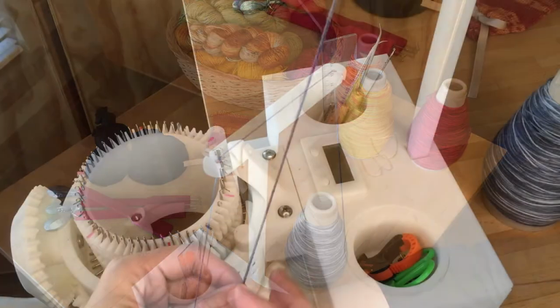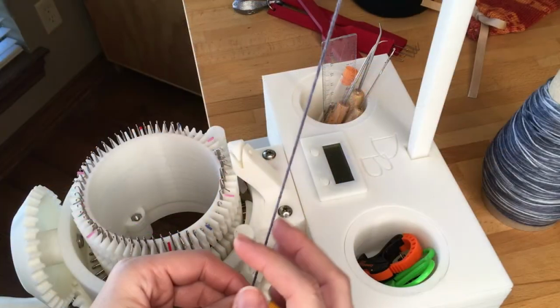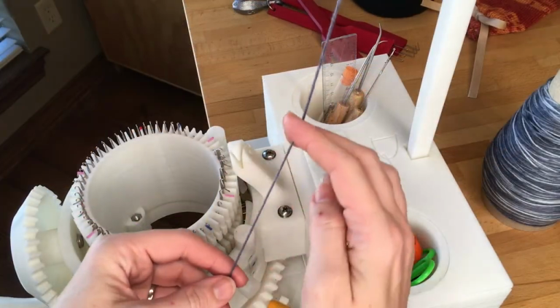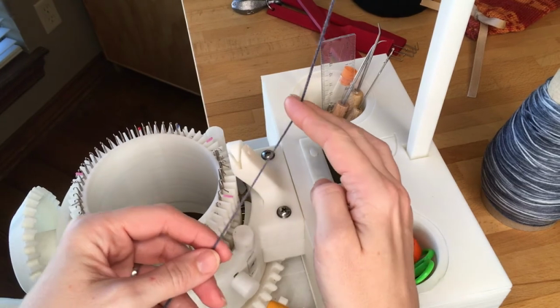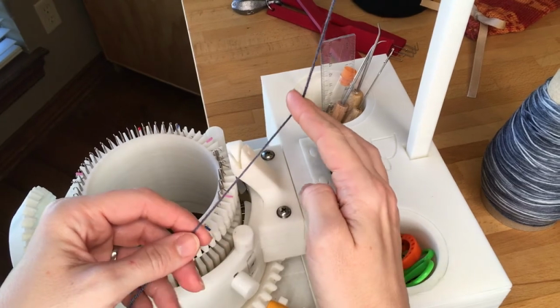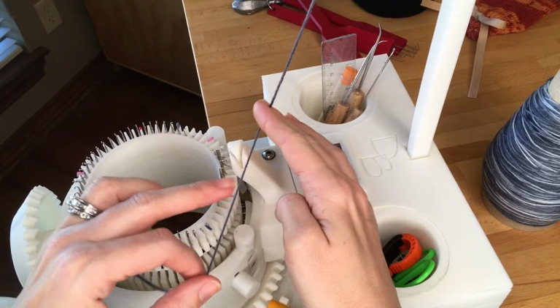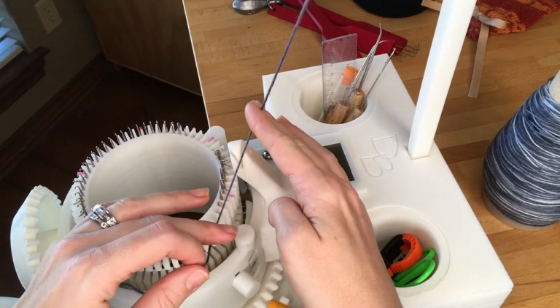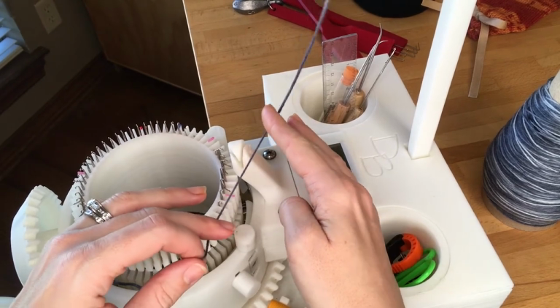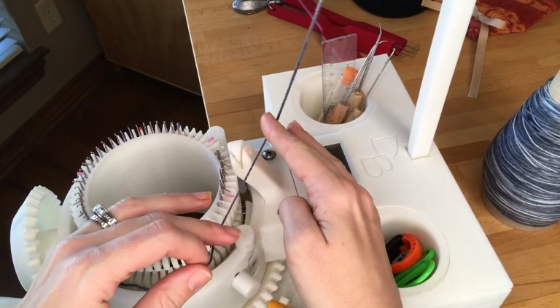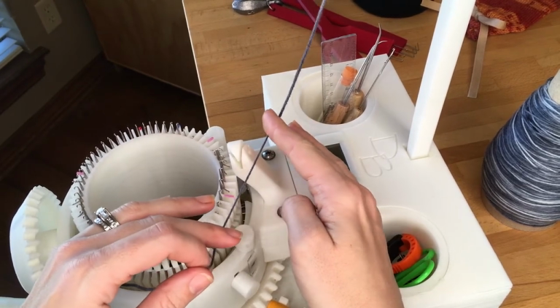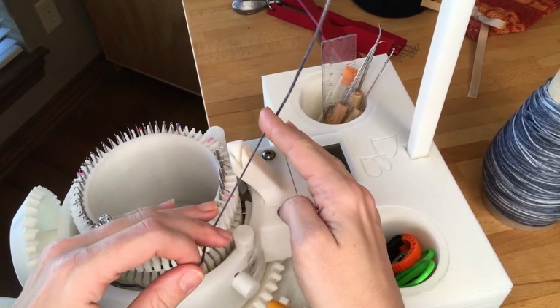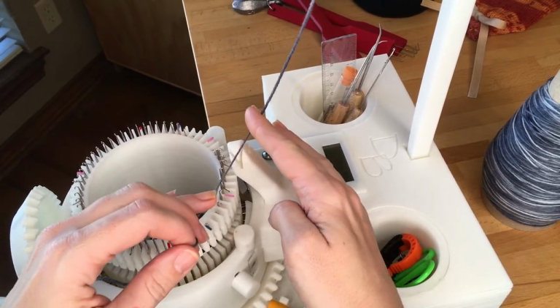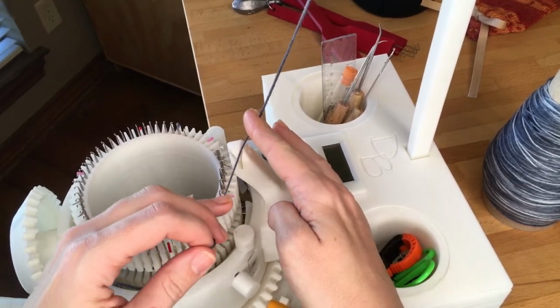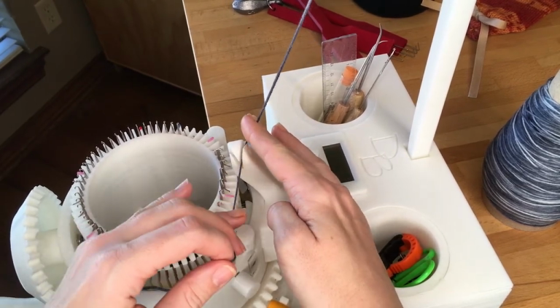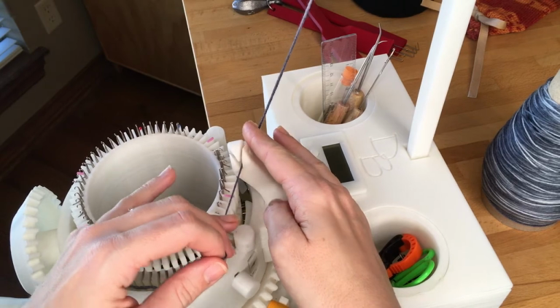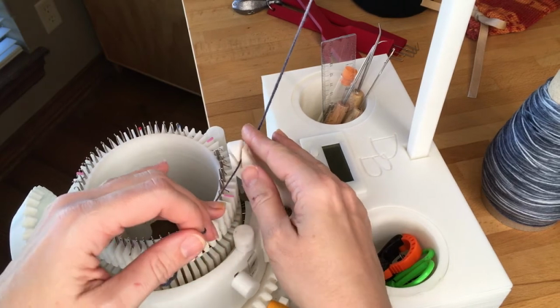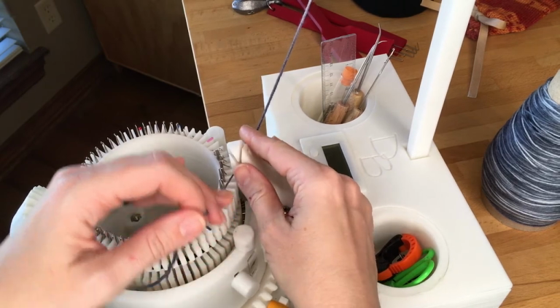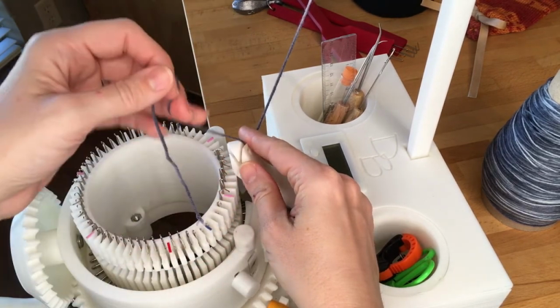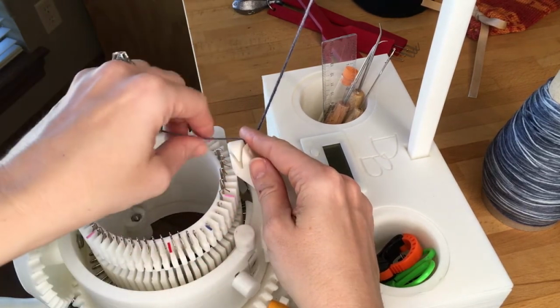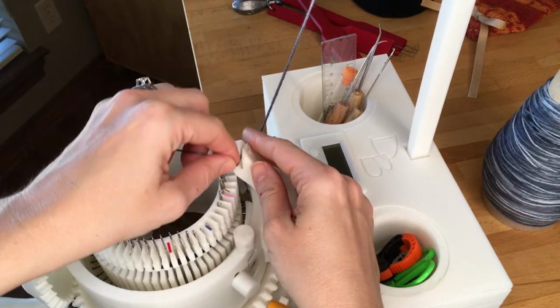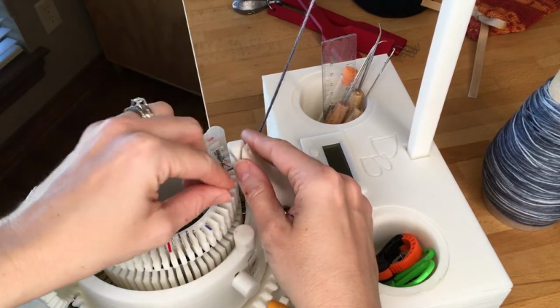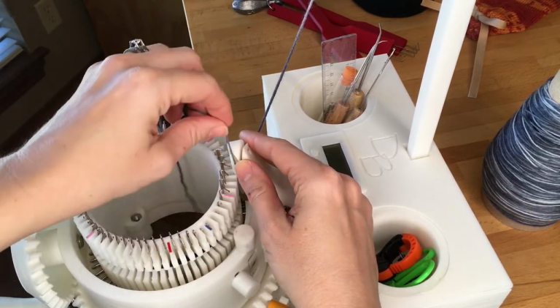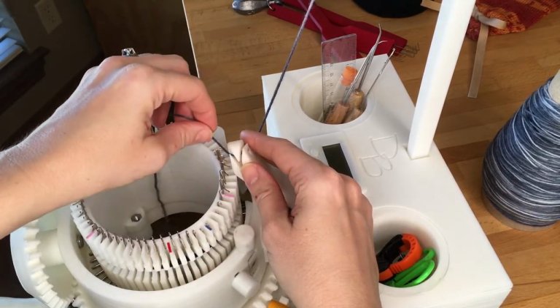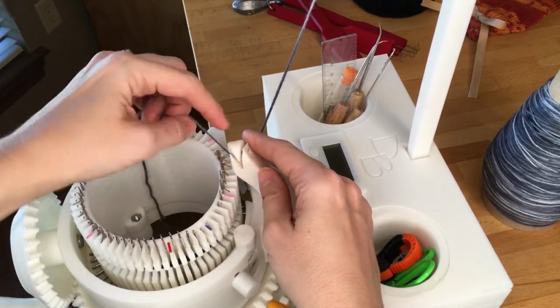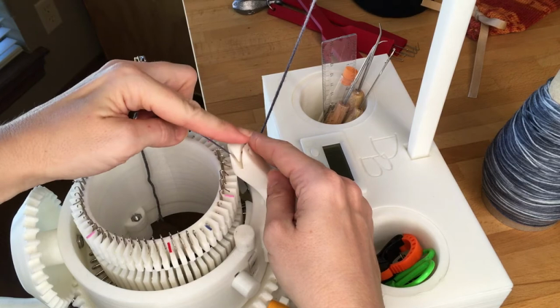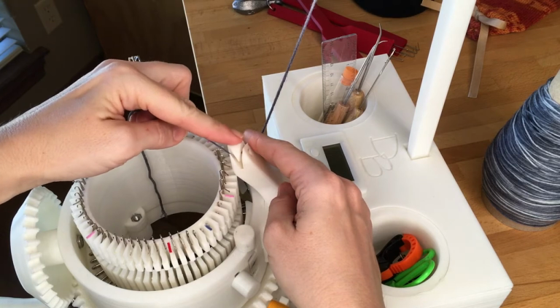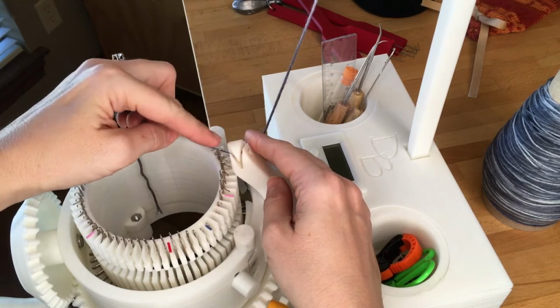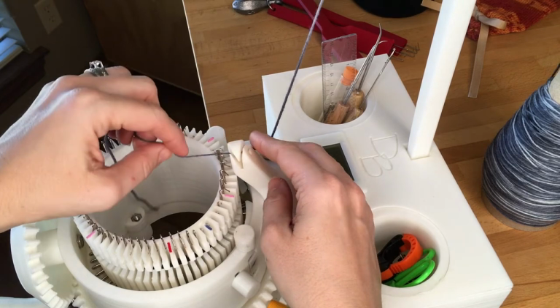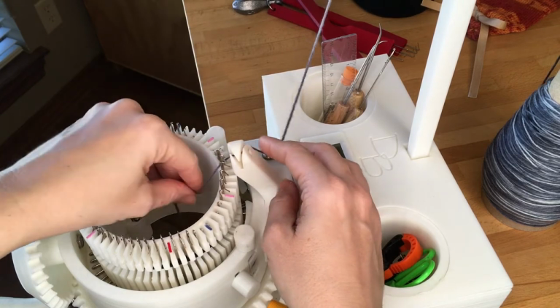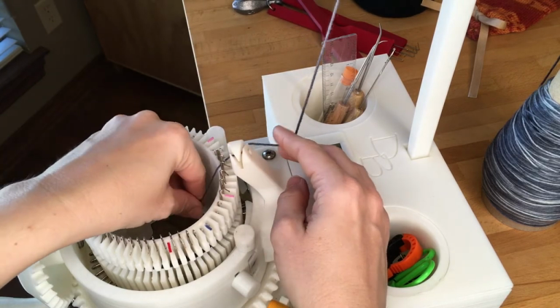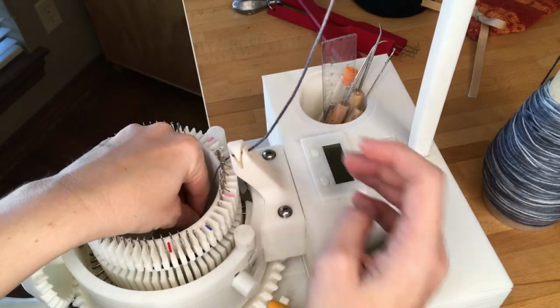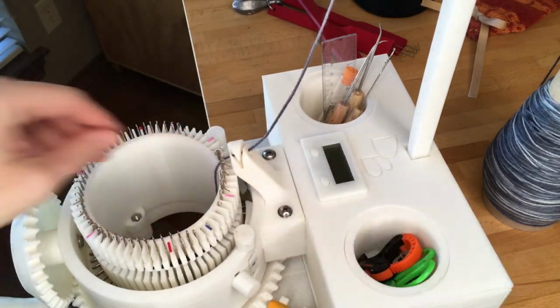To thread the yarn feeder, you simply hold it and hold the yarn coming down from the yarn mast in one hand. Then you're going to go back and forth to put the yarn around the V that's in your yarn feeder, and drop it into the center of your cylinder.